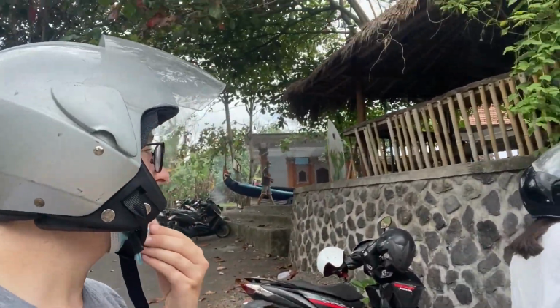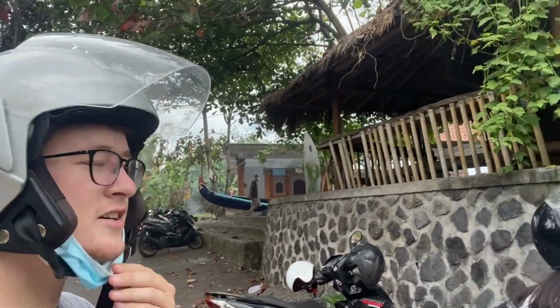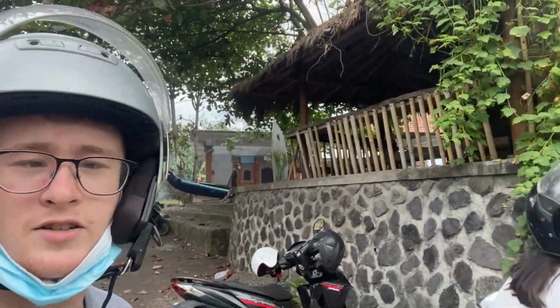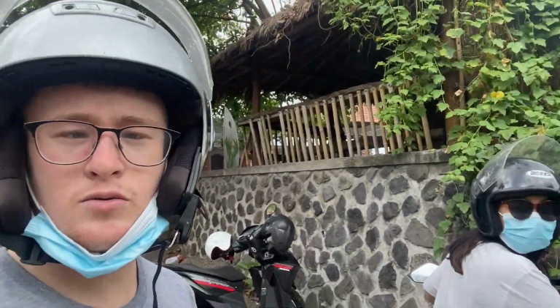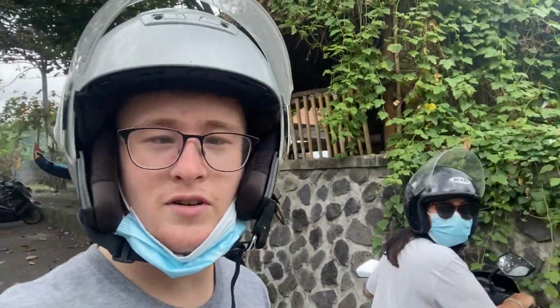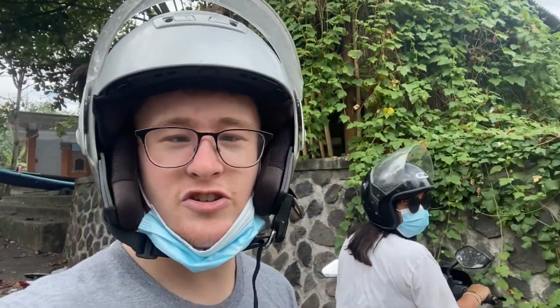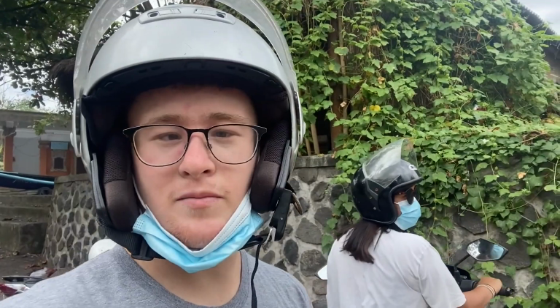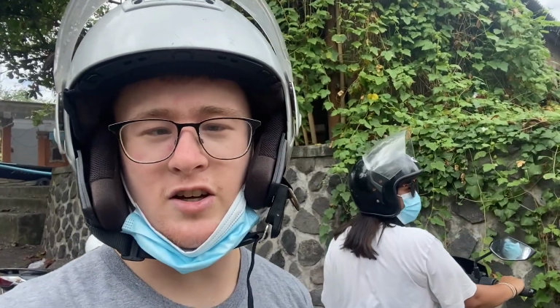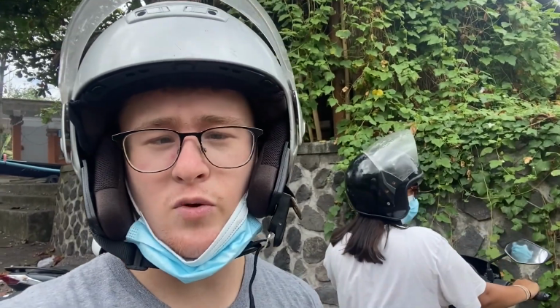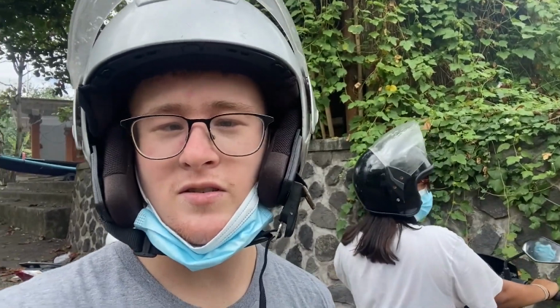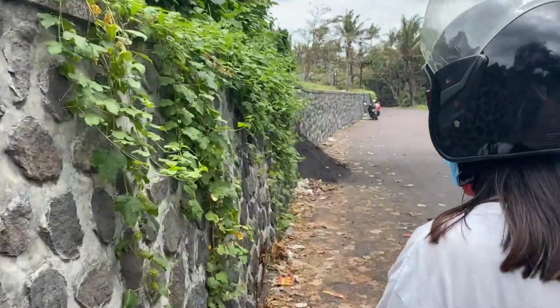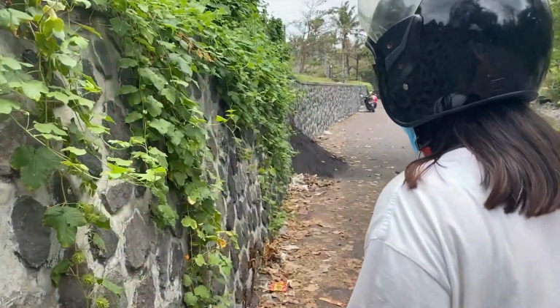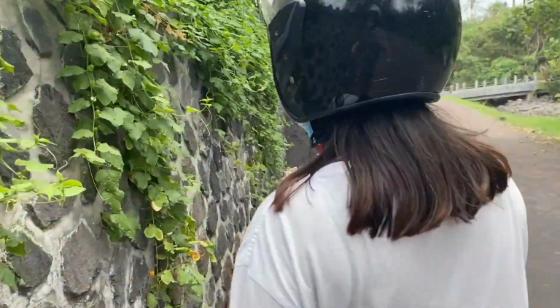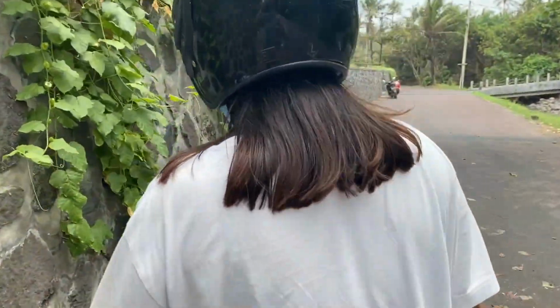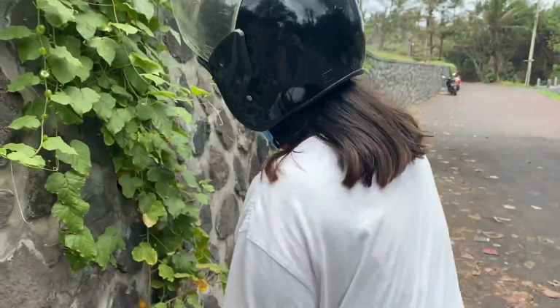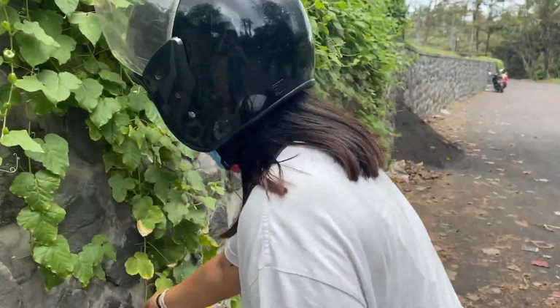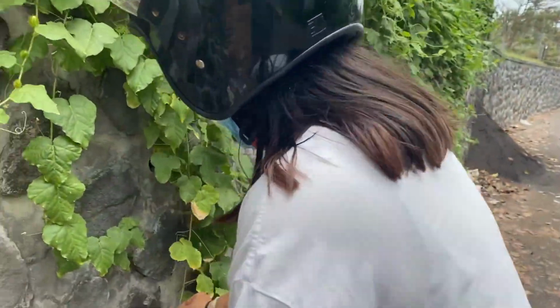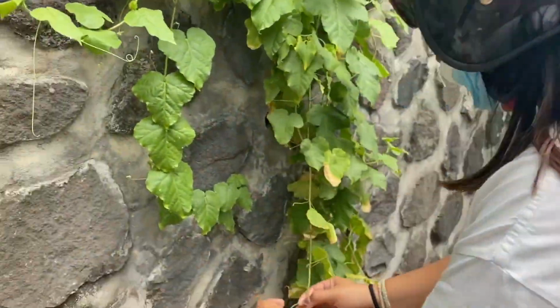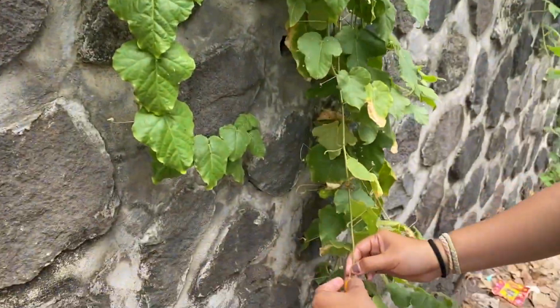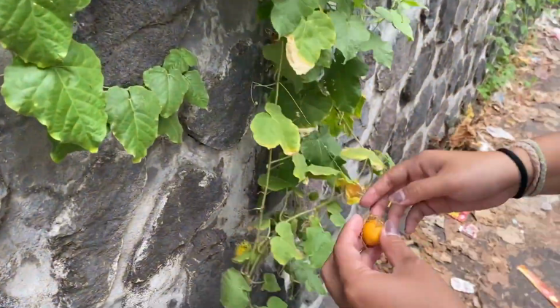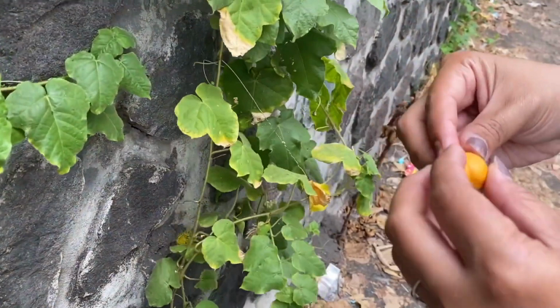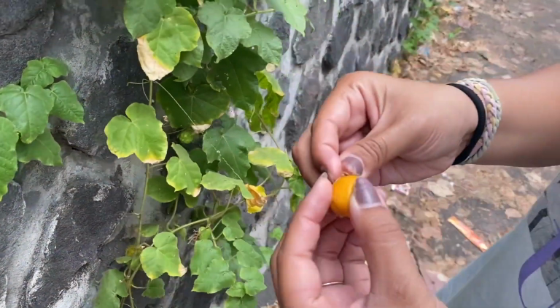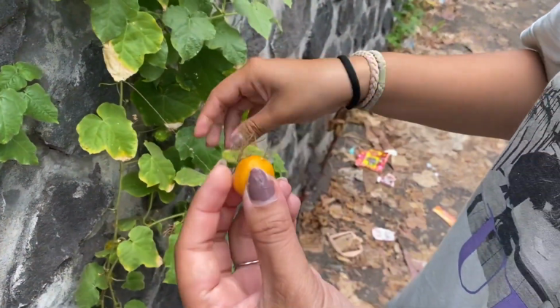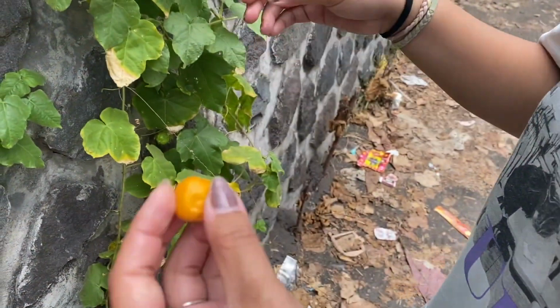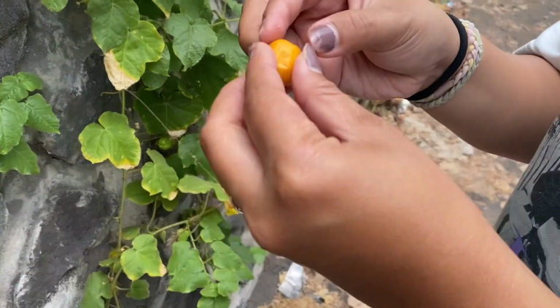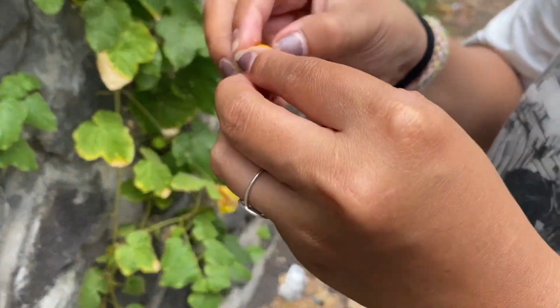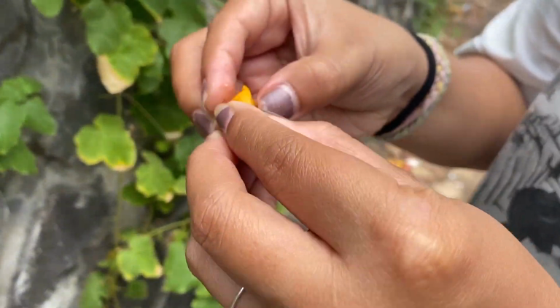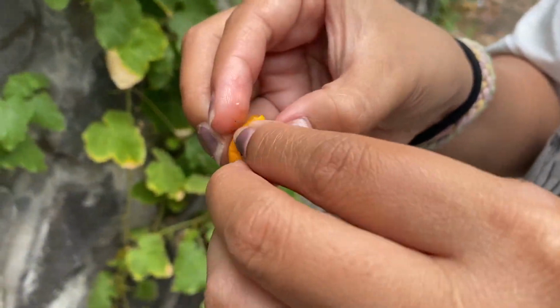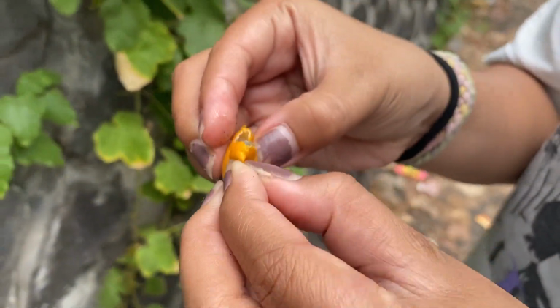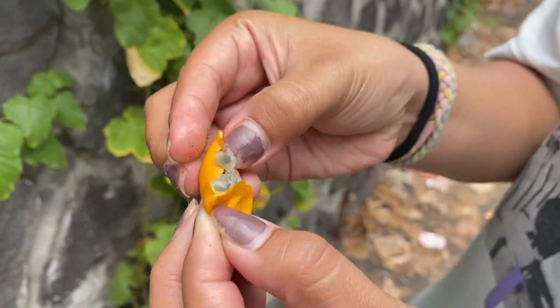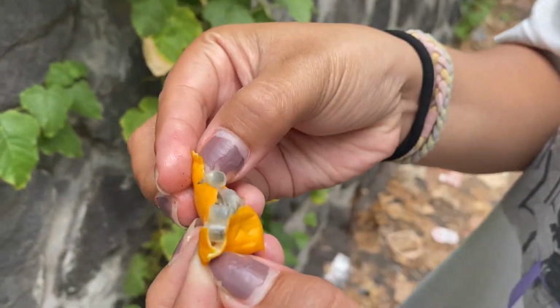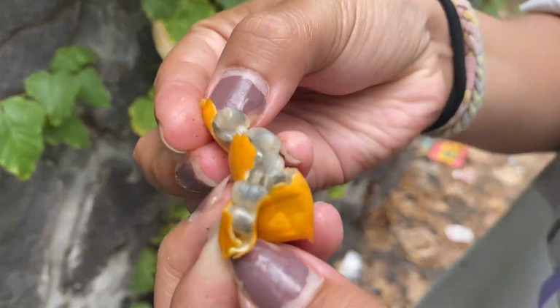We found some chia seed bushes growing wild — they were so cool! It was really interesting to find chia seeds in the wild; I had never seen anything like it before.